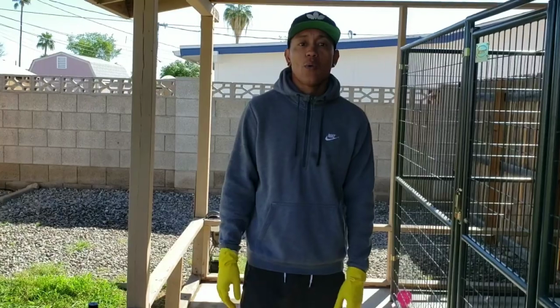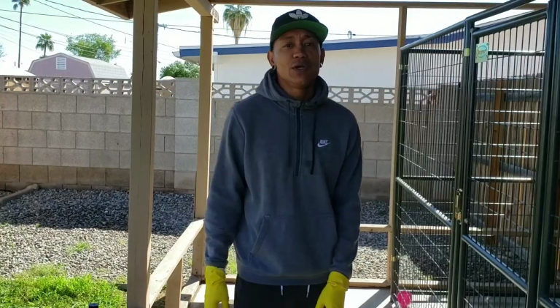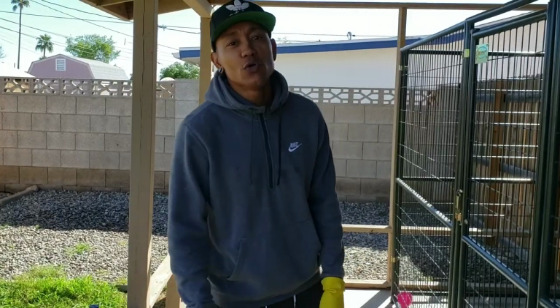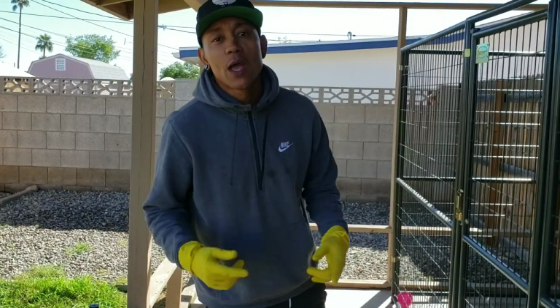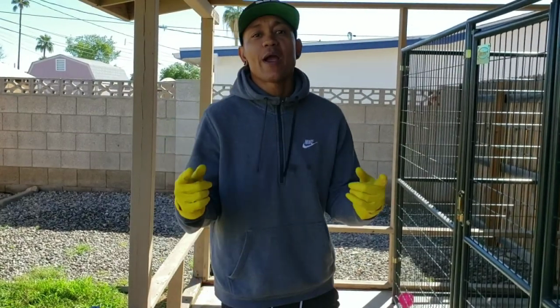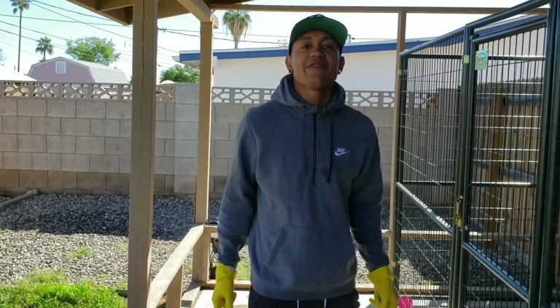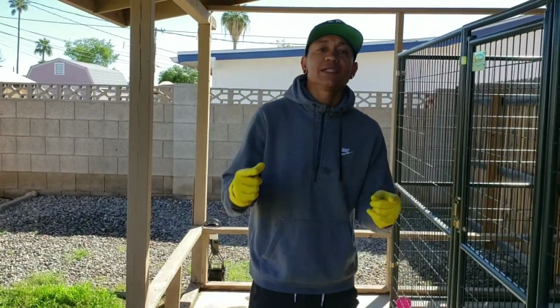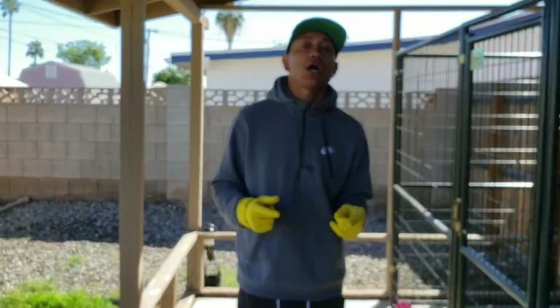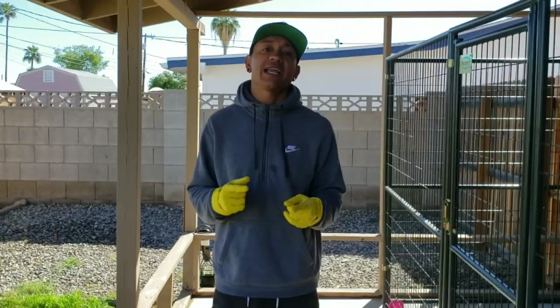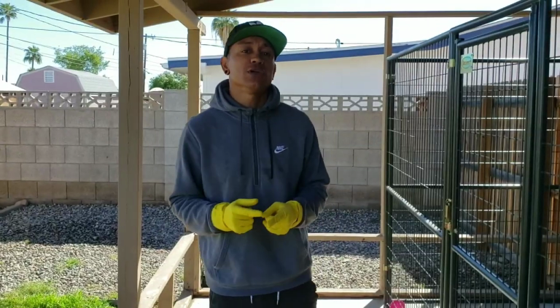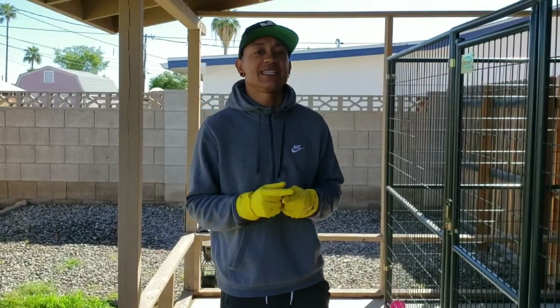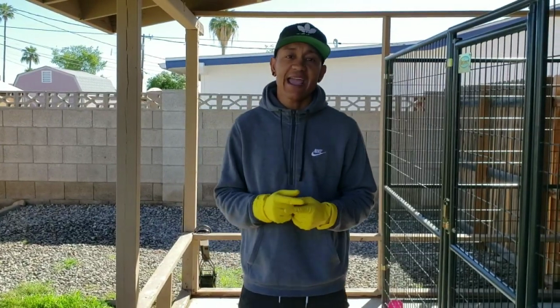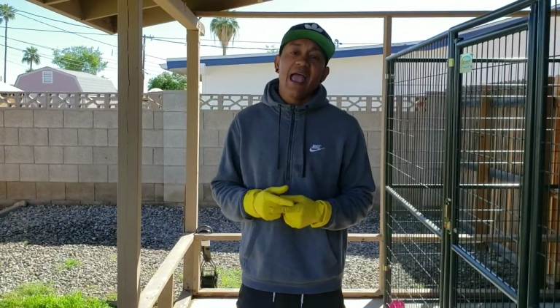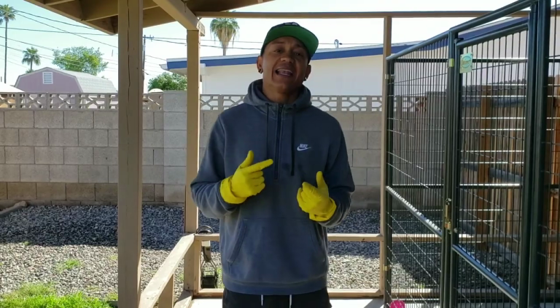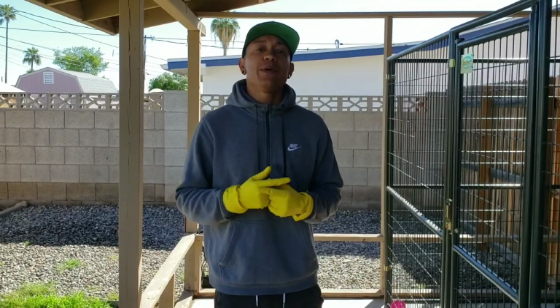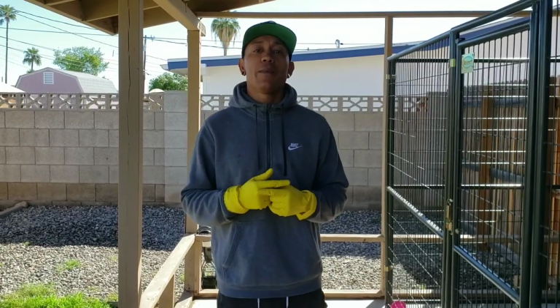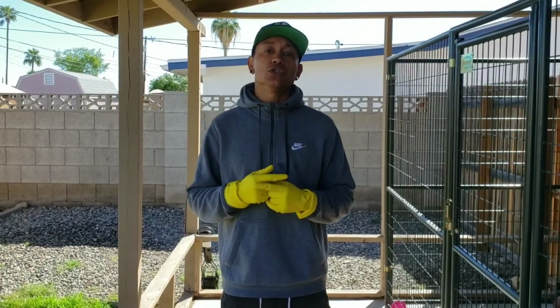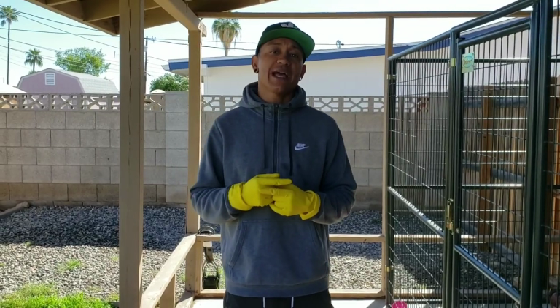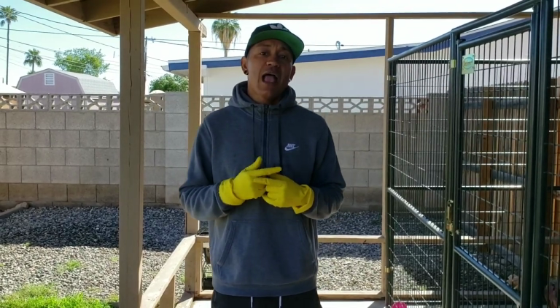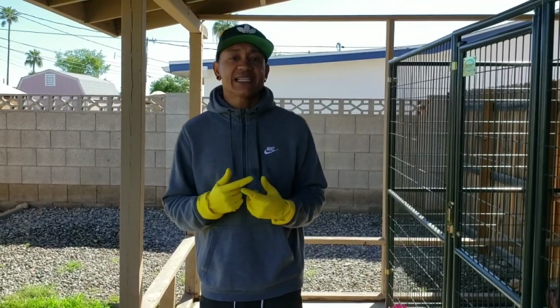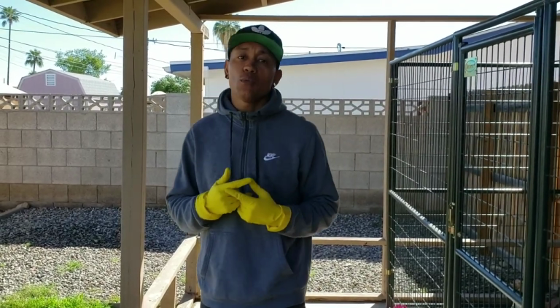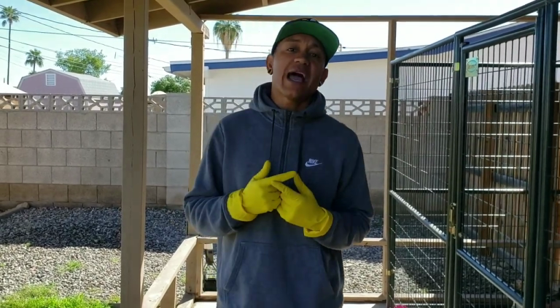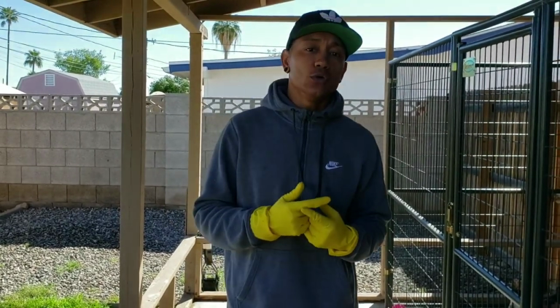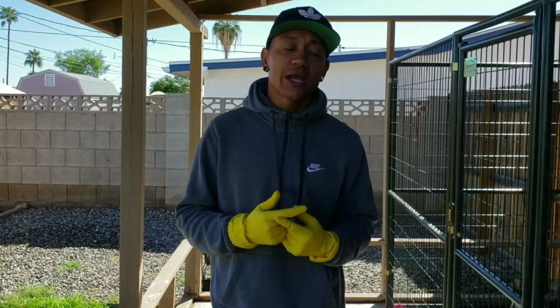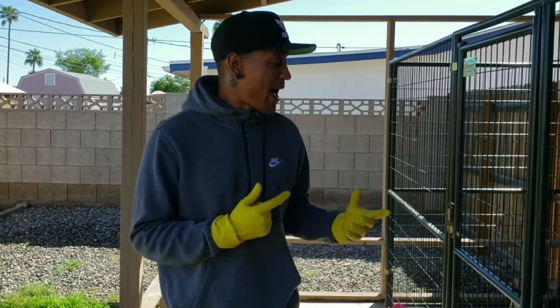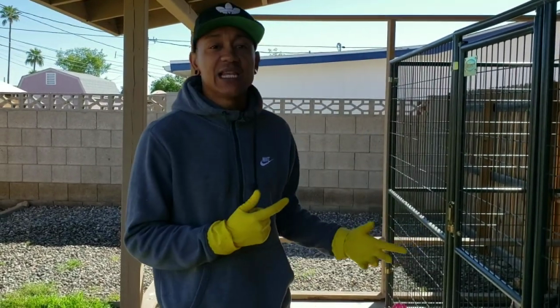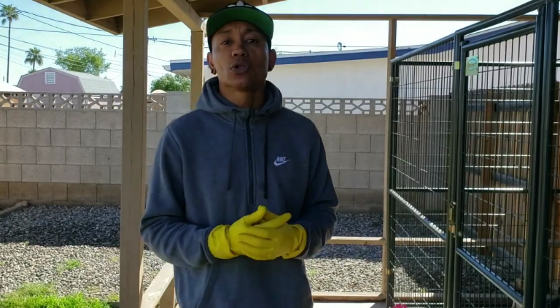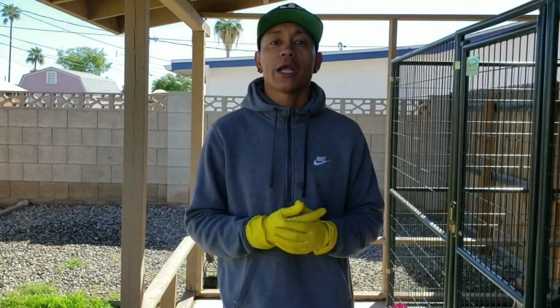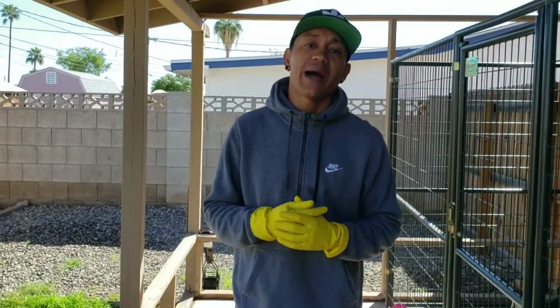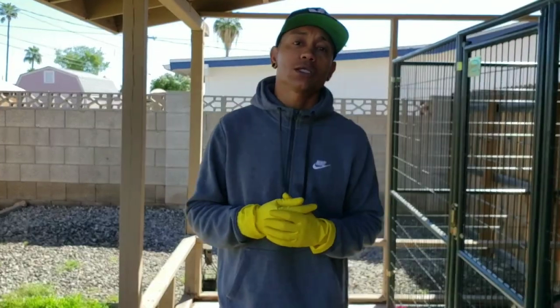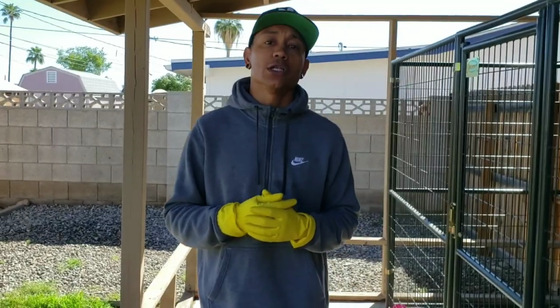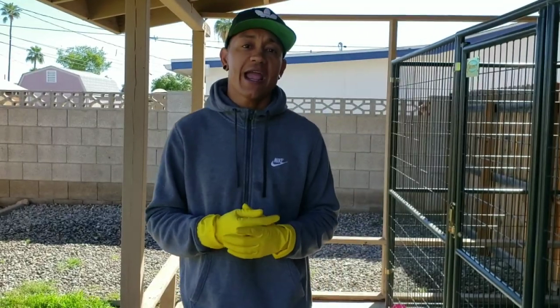What up YouTube? Ray Ray here at Fabulous Bulldogs checking in with you guys today. I had a lot of people on my YouTube channel asking me what I use when my English Bulldog or any of my dogs start to lose hair.